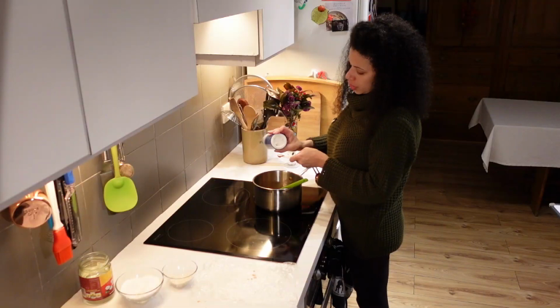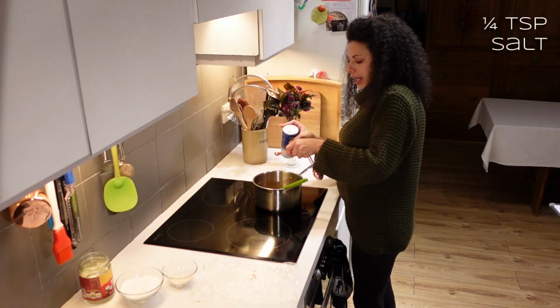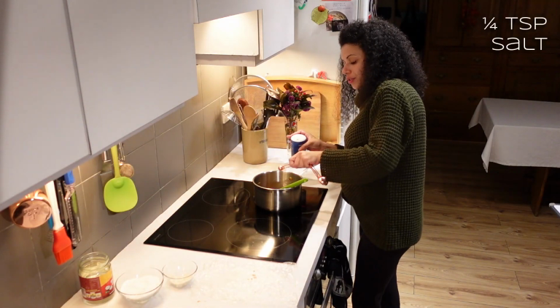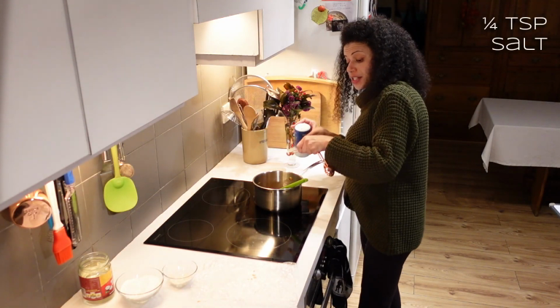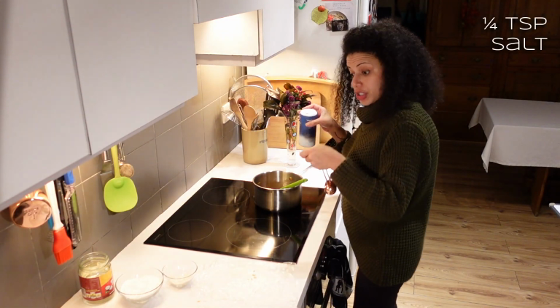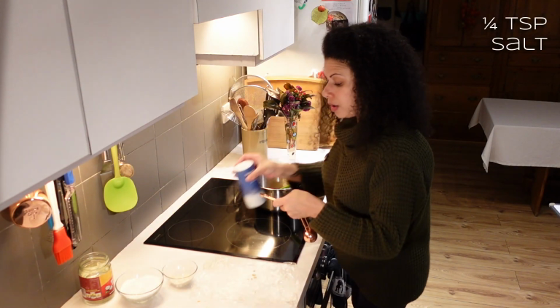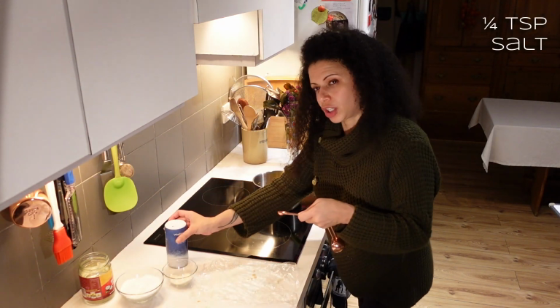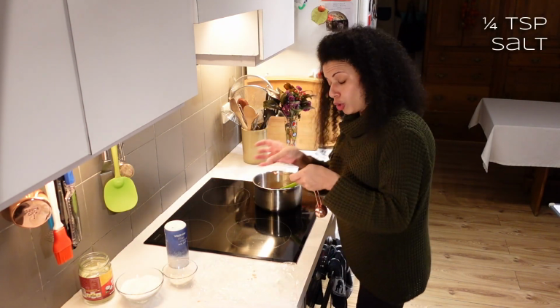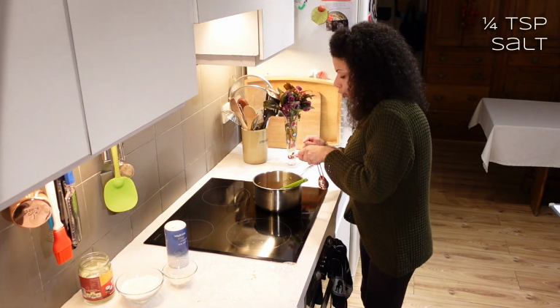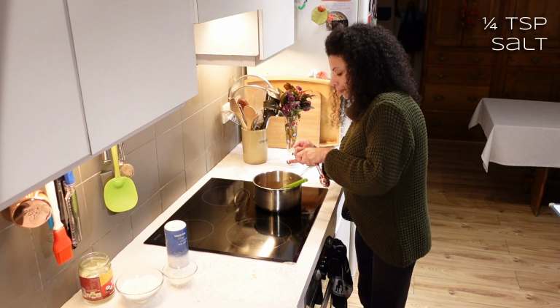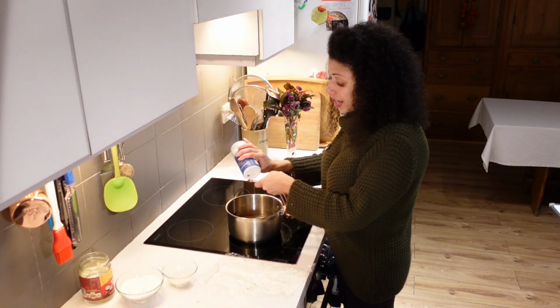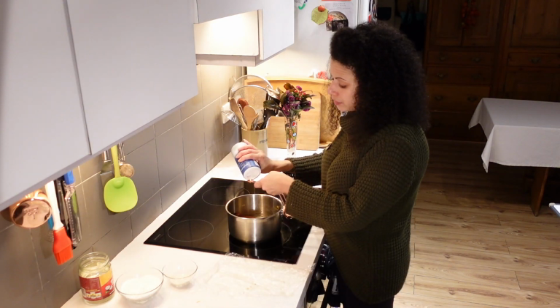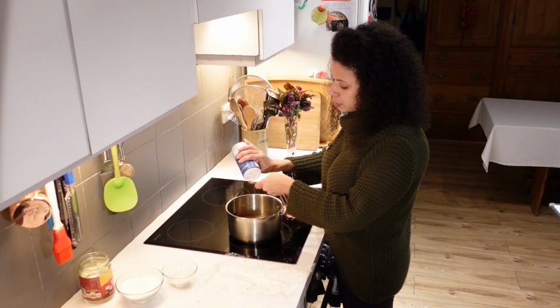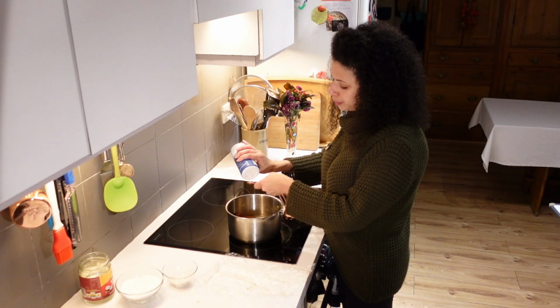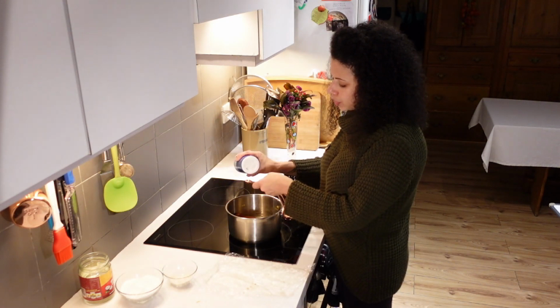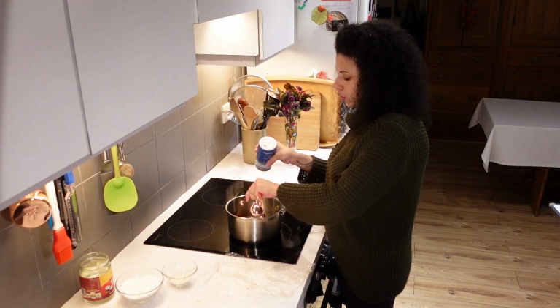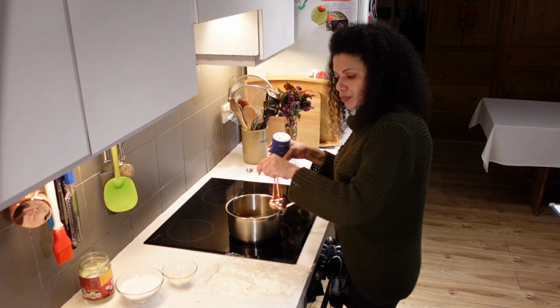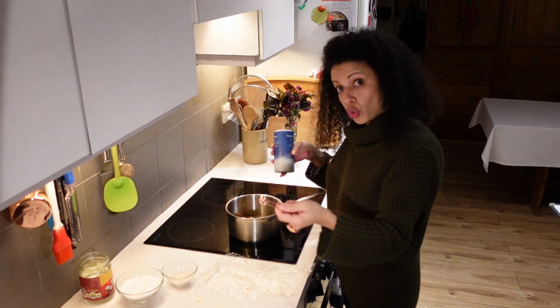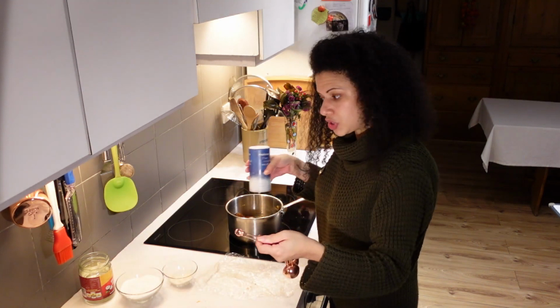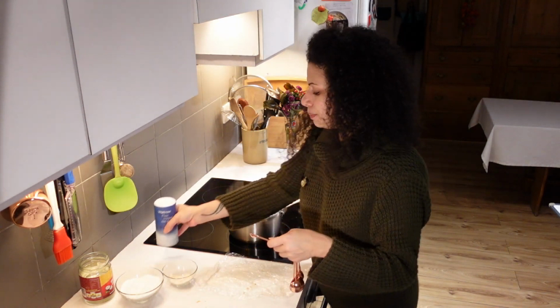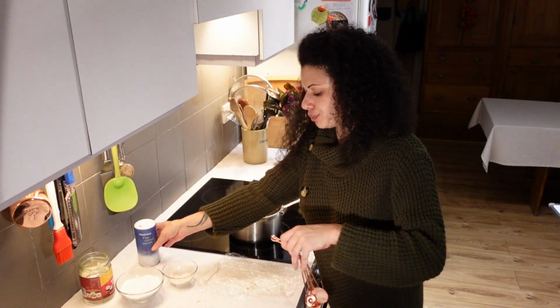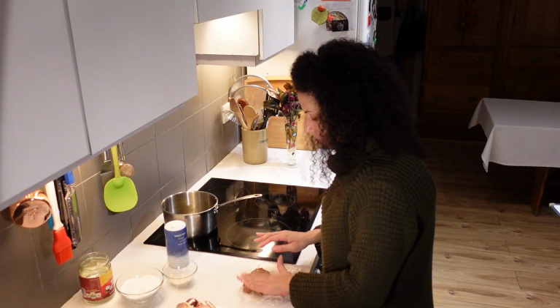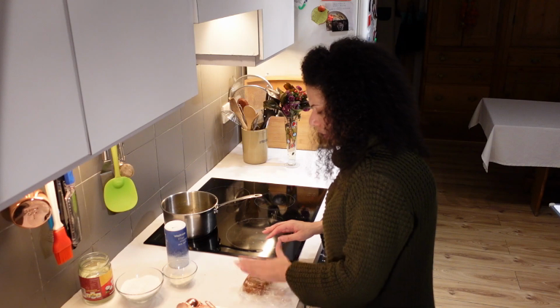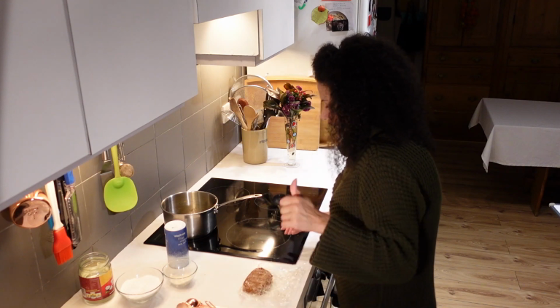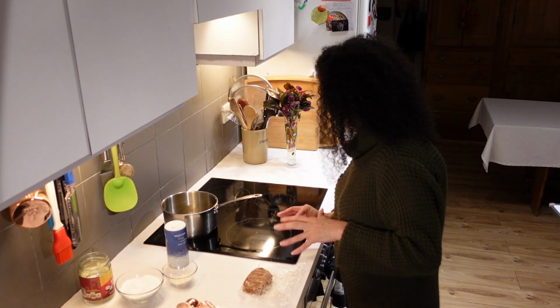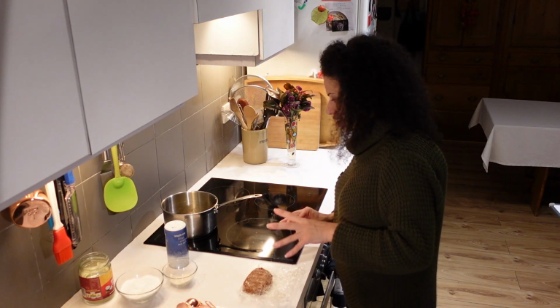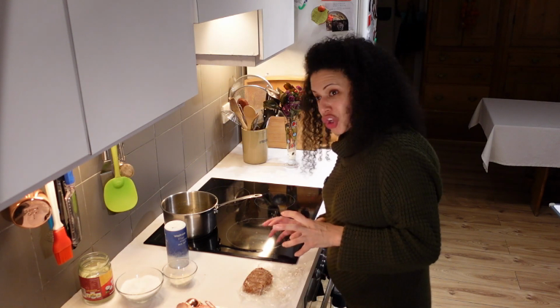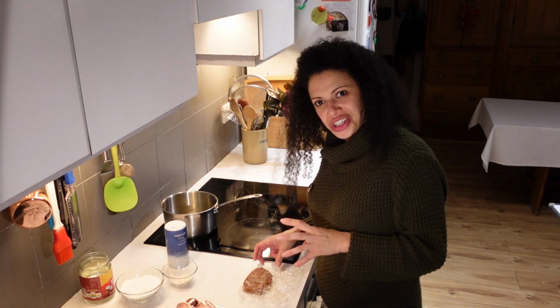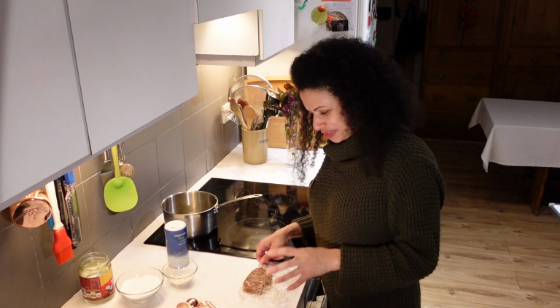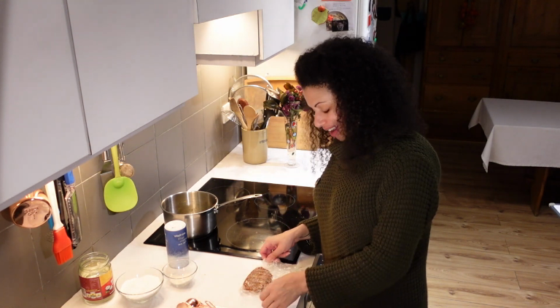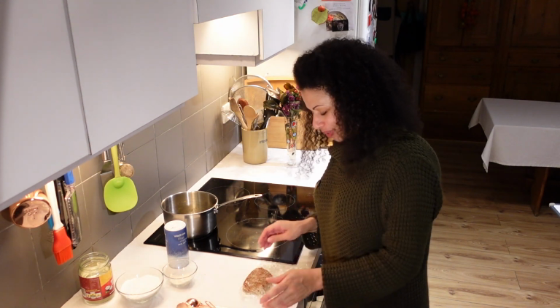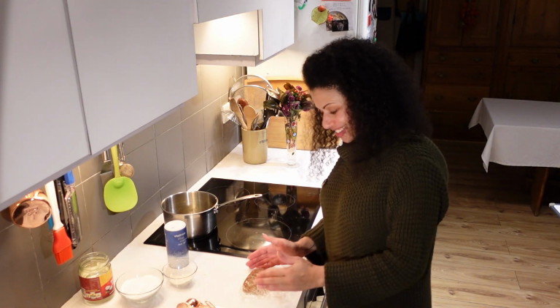I'm doing an eighth of a teaspoon of salt to start — you can always put a bit more in. Another eighth of a teaspoon of salt, a quarter altogether. I don't know why this one's so much hotter than the others, but it is.